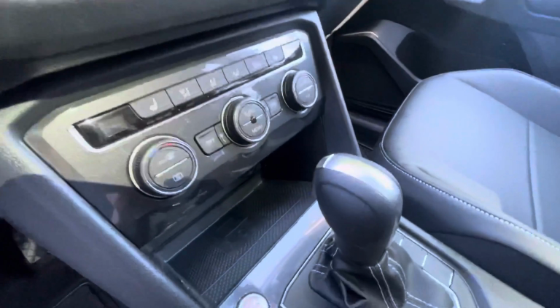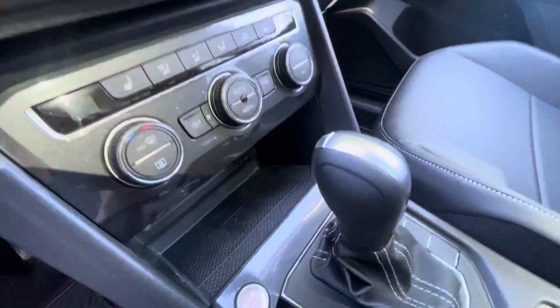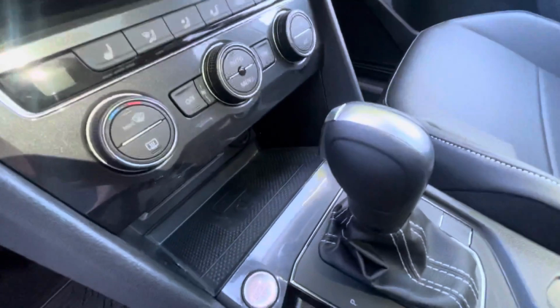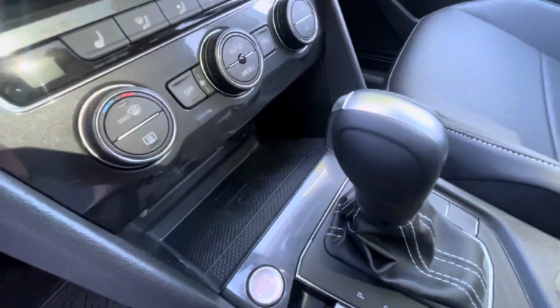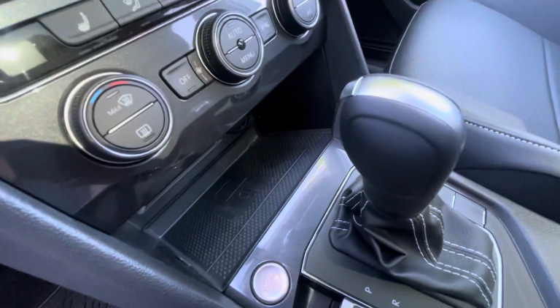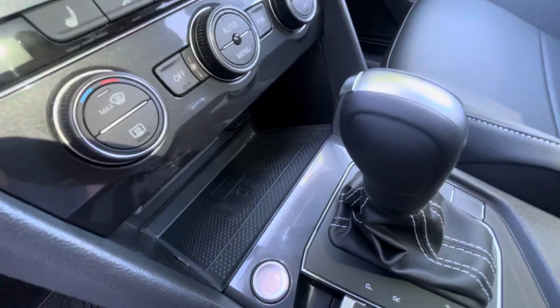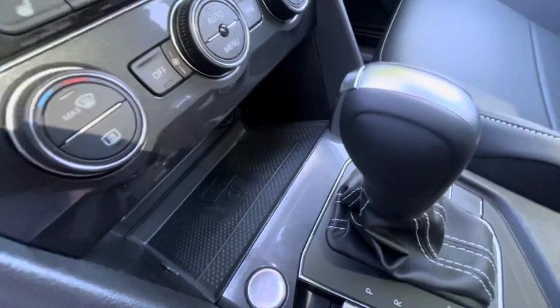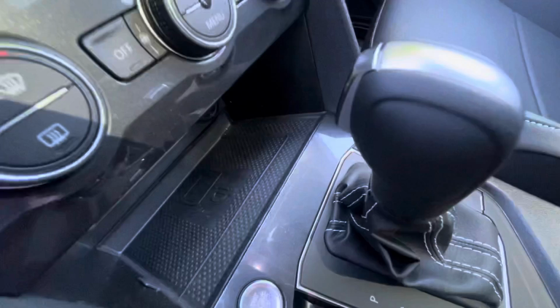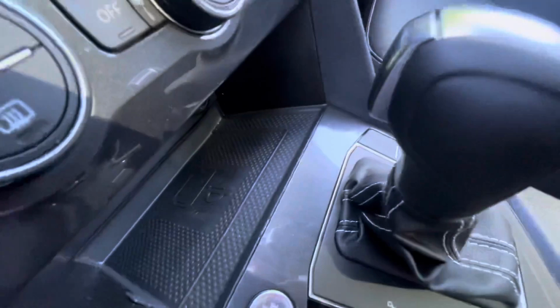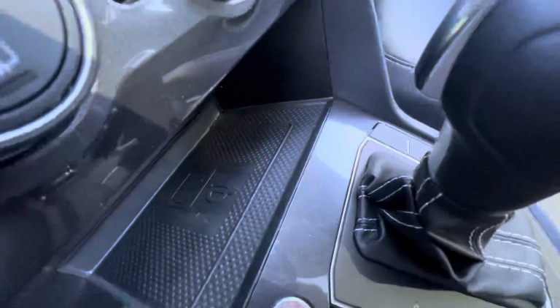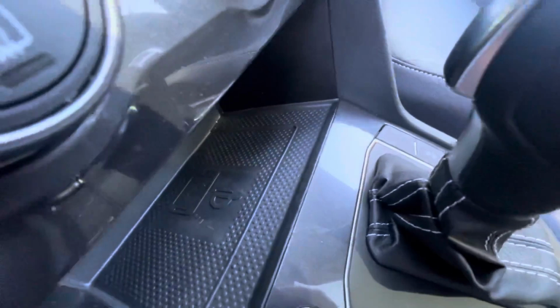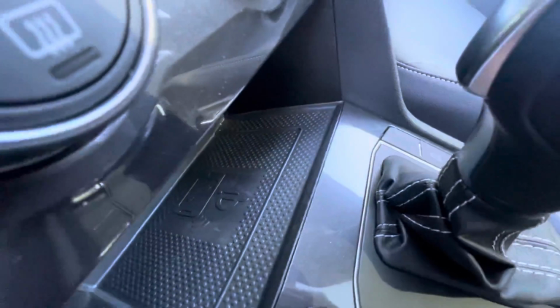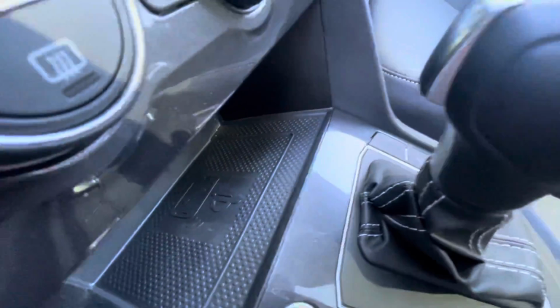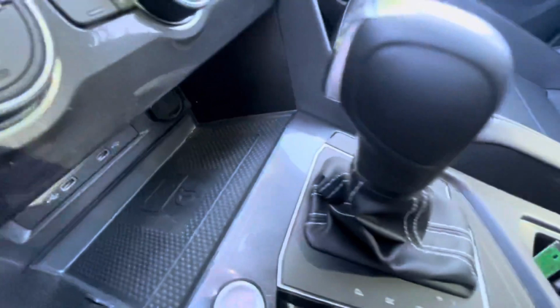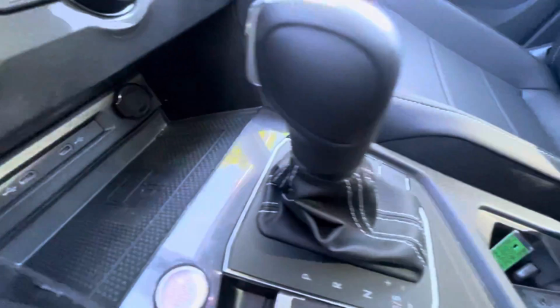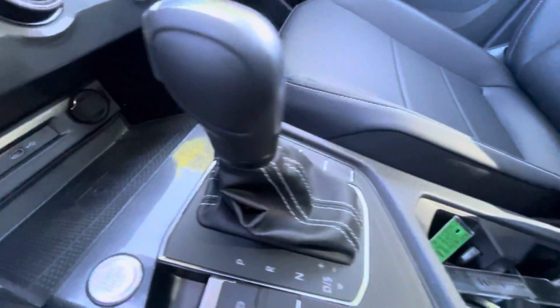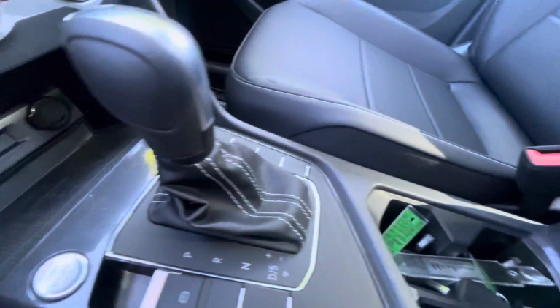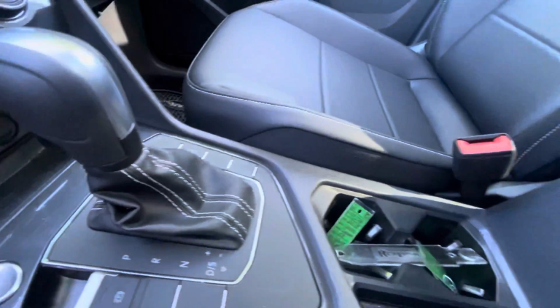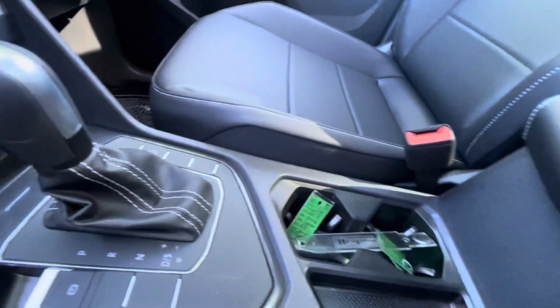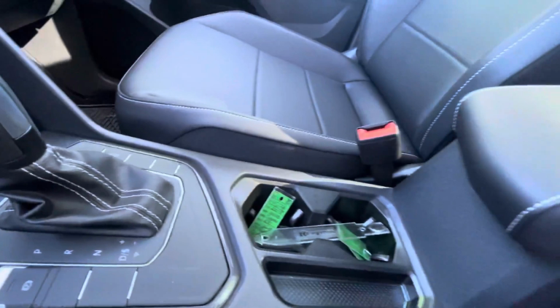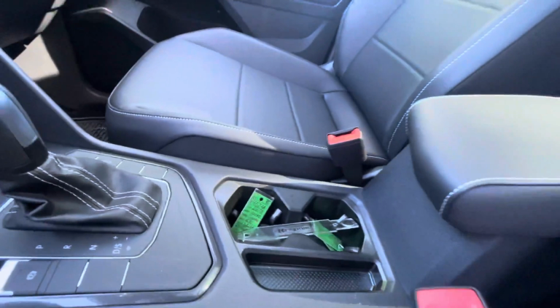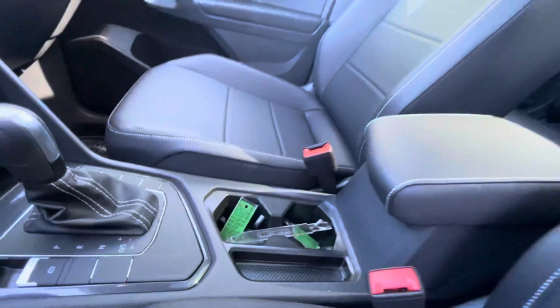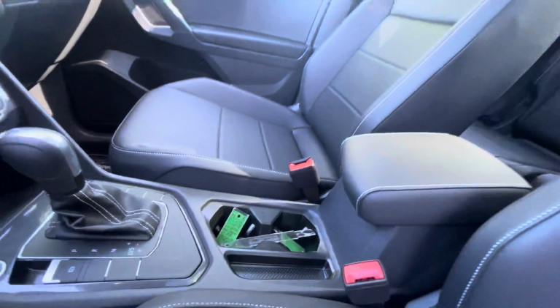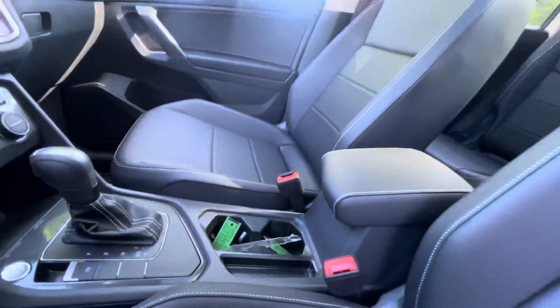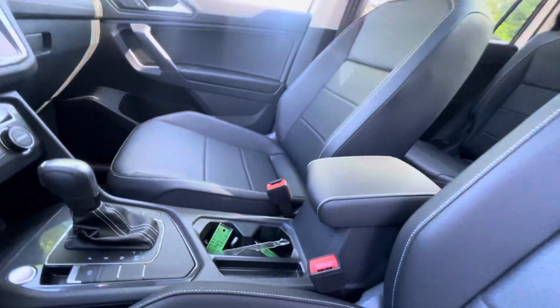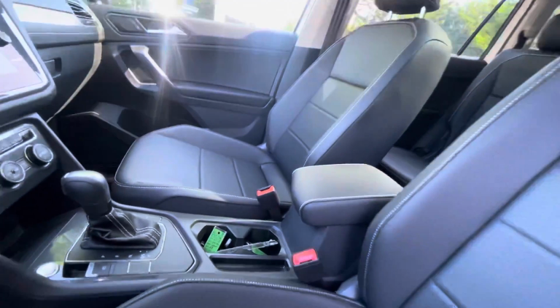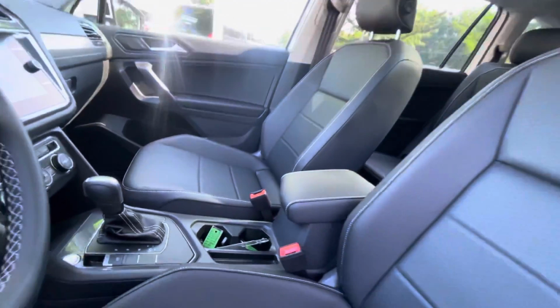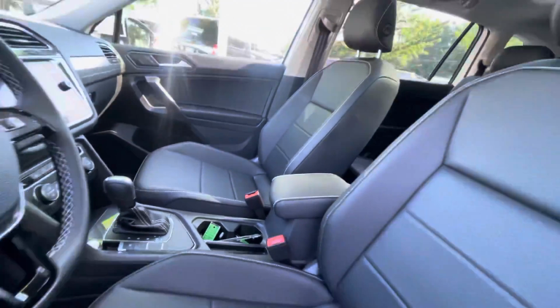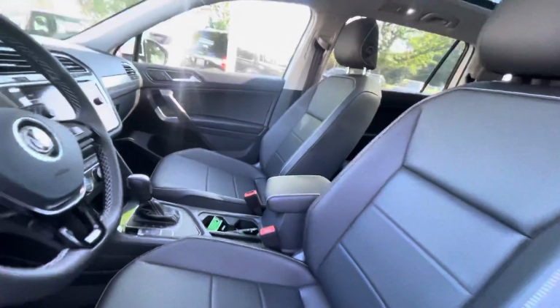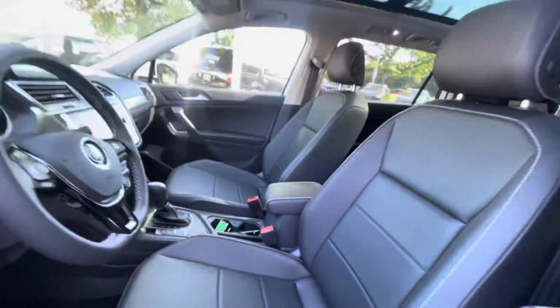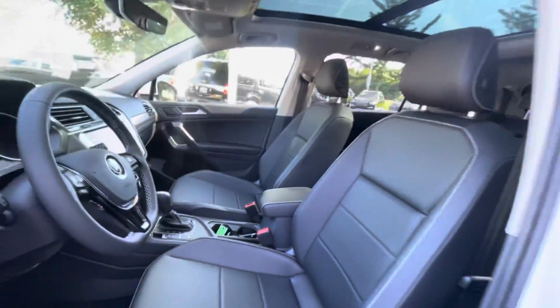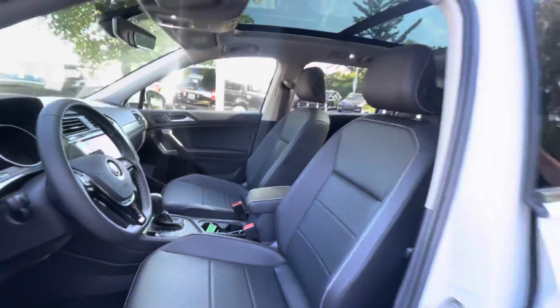Volkswagen does a great job of putting those little aesthetics in their interior and on the exterior to really complement each other. You are going to have wireless Android Auto, wireless Apple CarPlay, and wireless charging — so now you don't have a pesky six-foot charger running through the cabin of the car getting in your way.